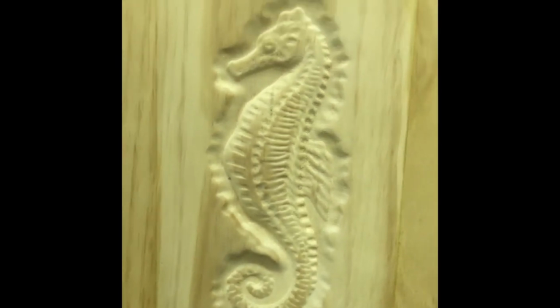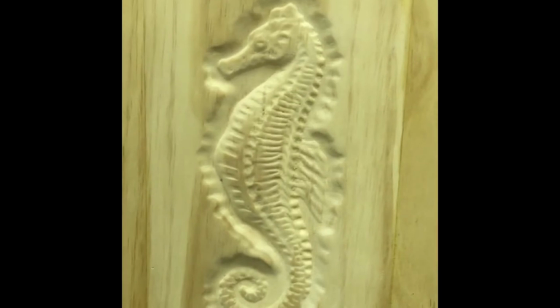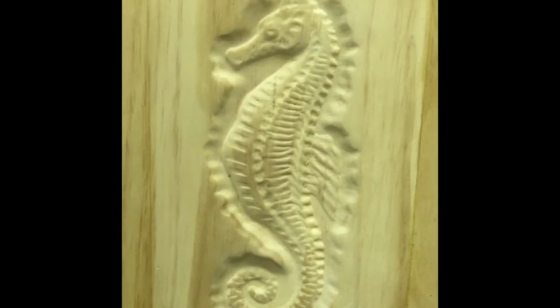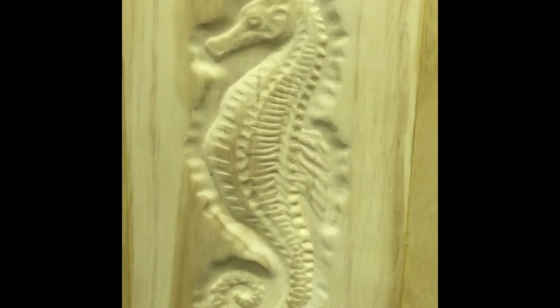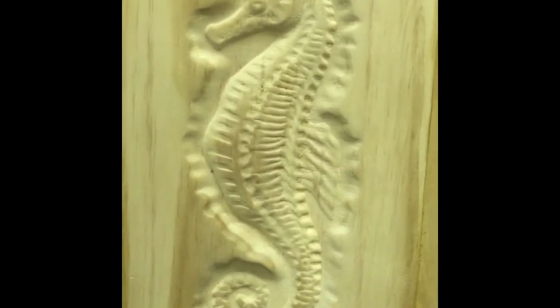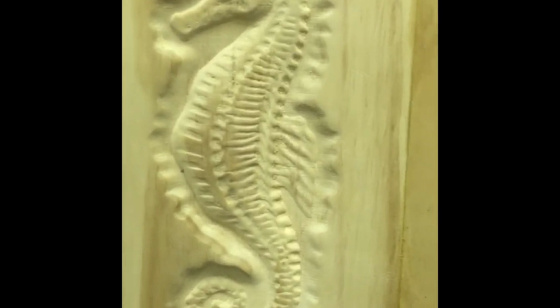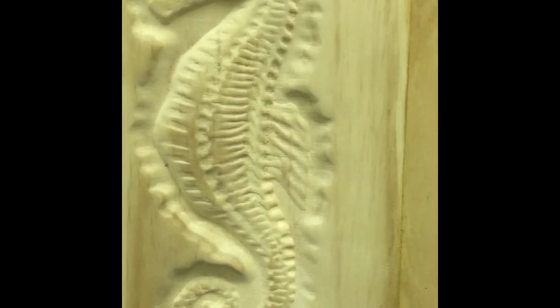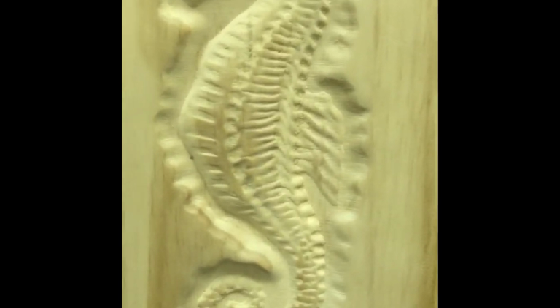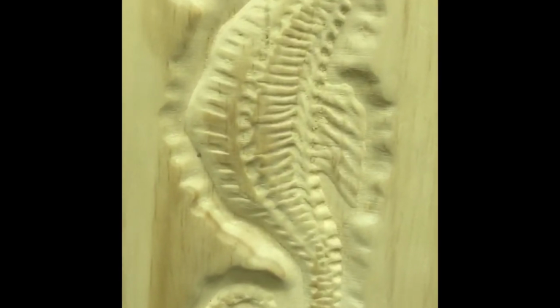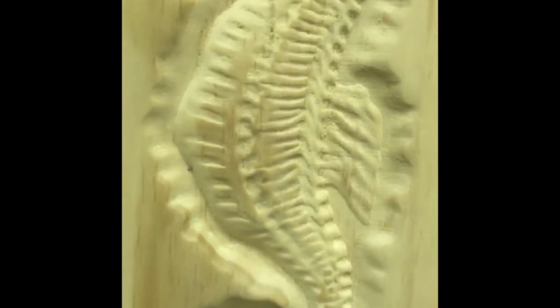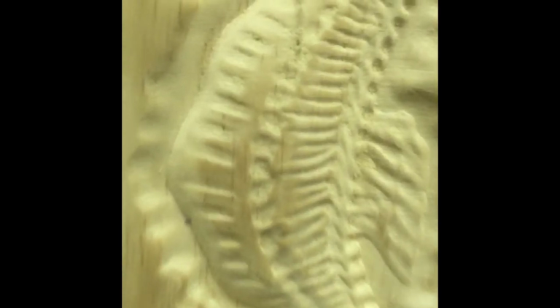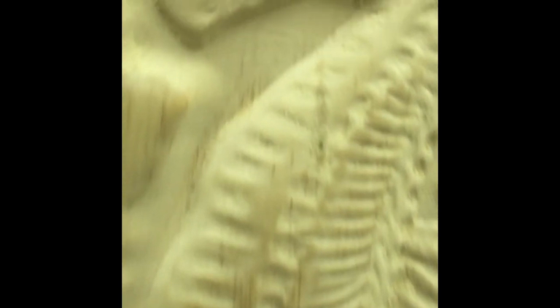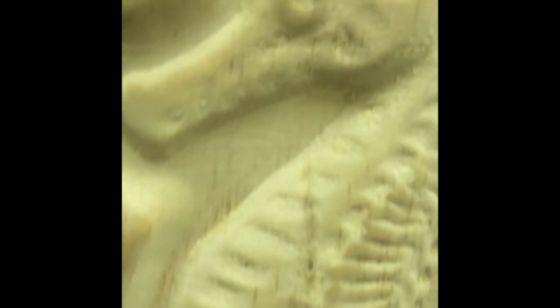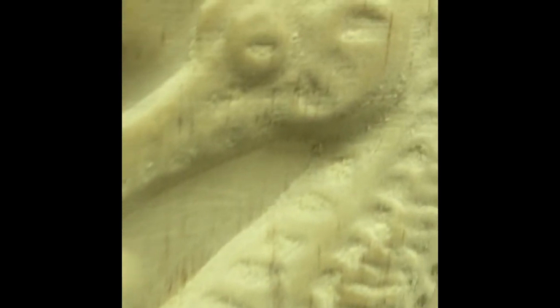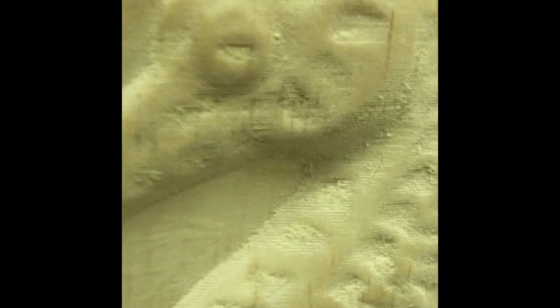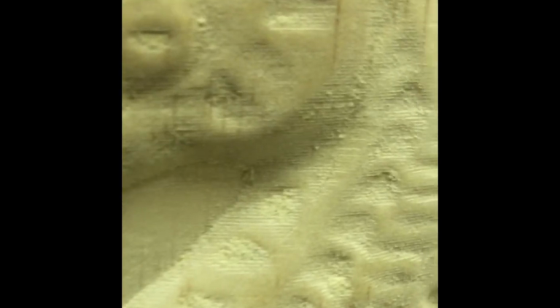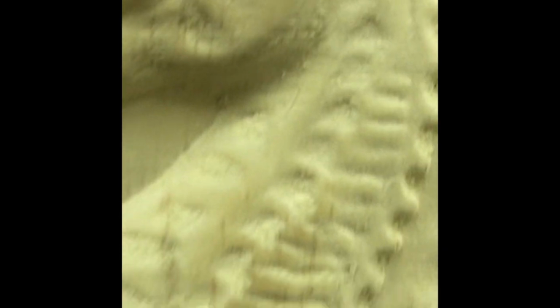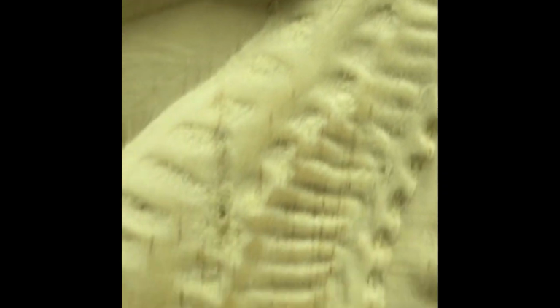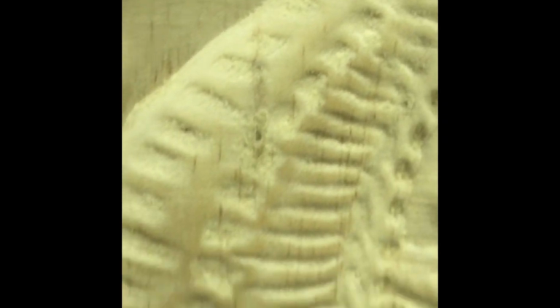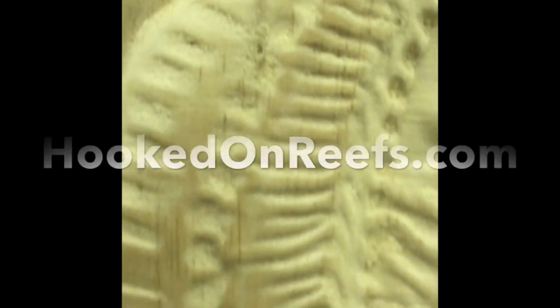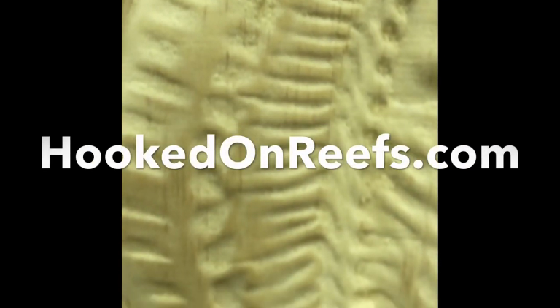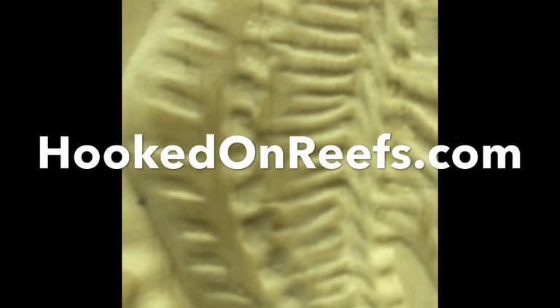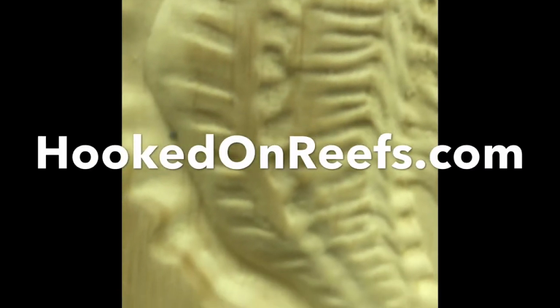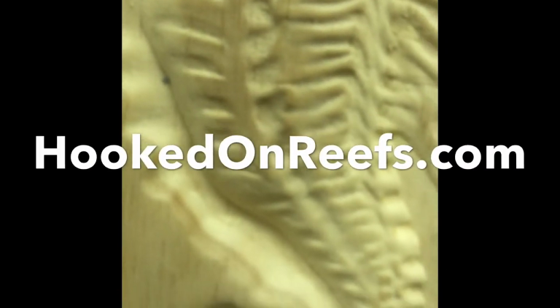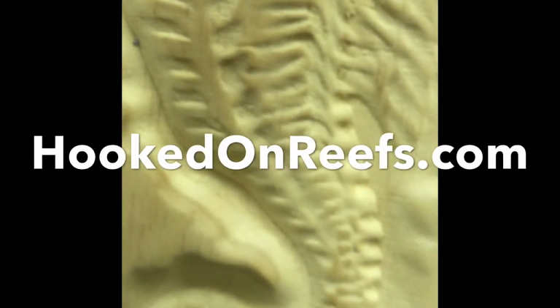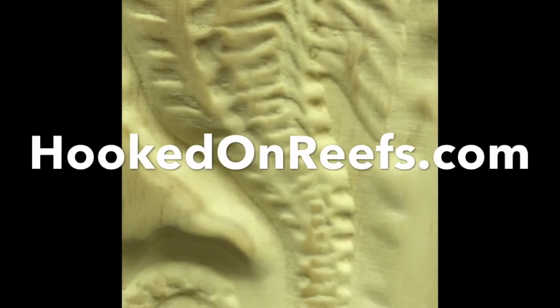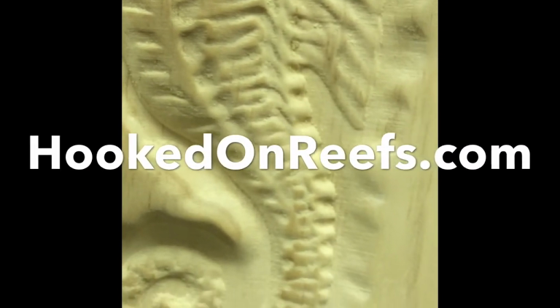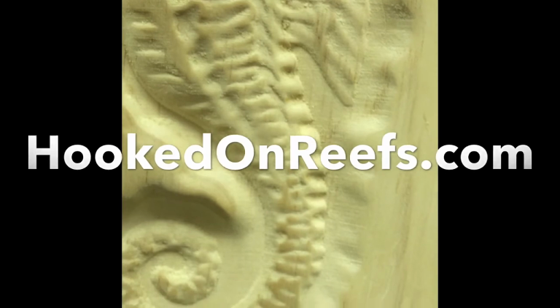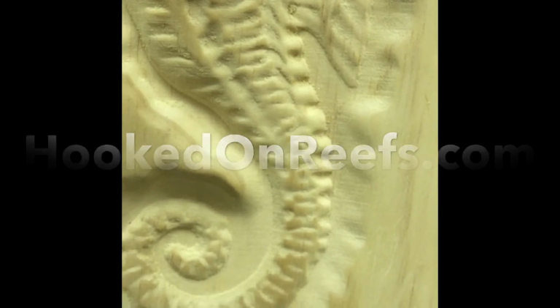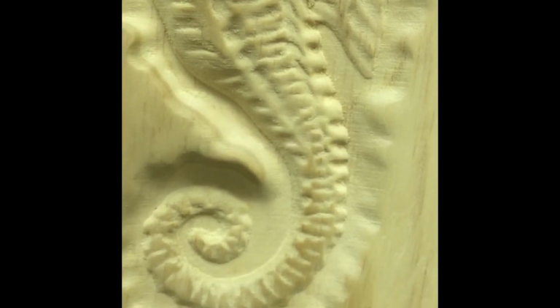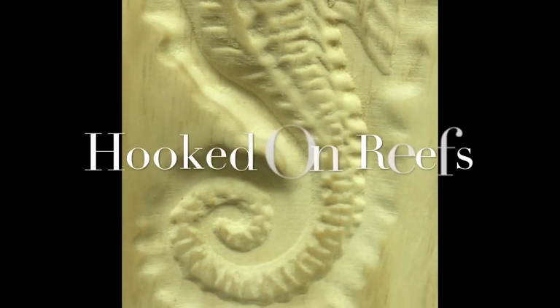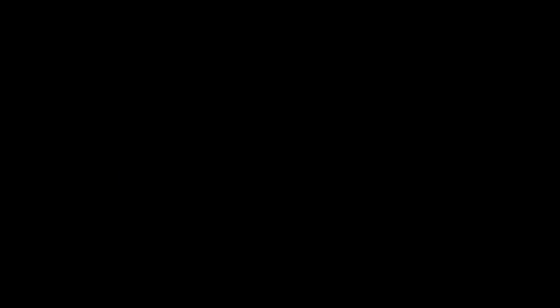Please stay tuned to part two of this video for the completion of our stand. Thank you for watching. Go to hookedonreefs.com. Hooked on Reefs.